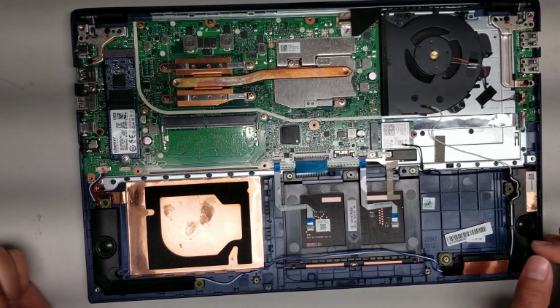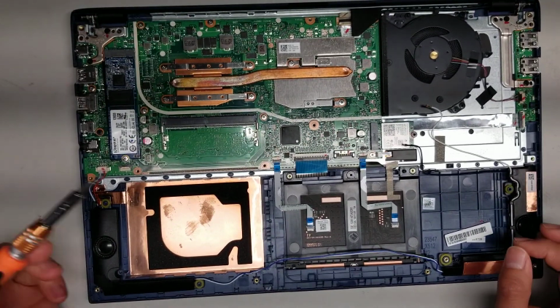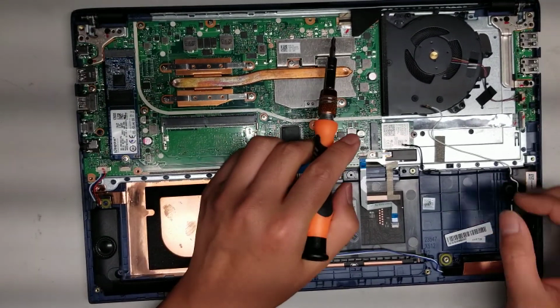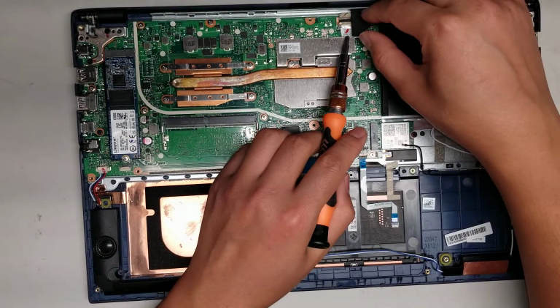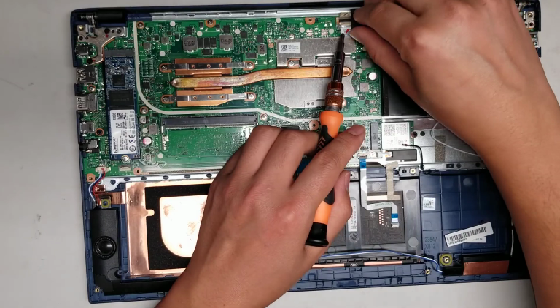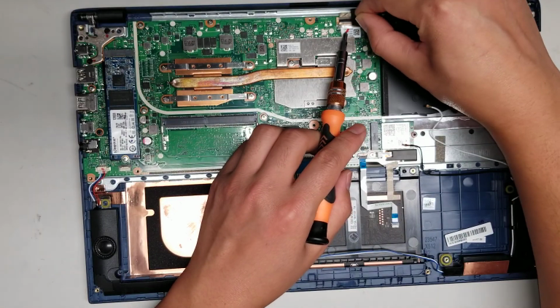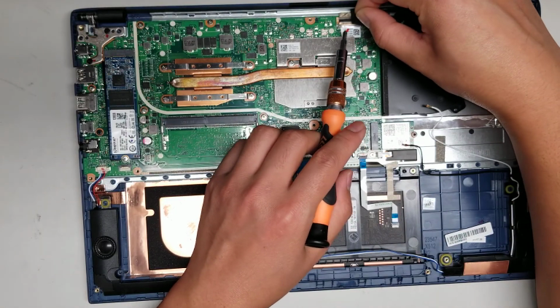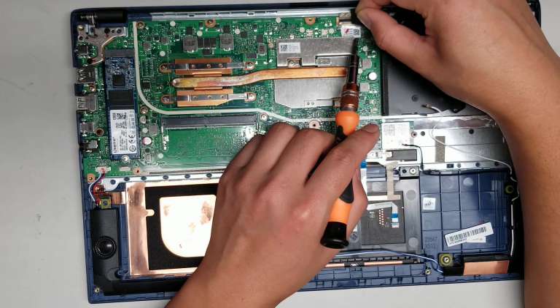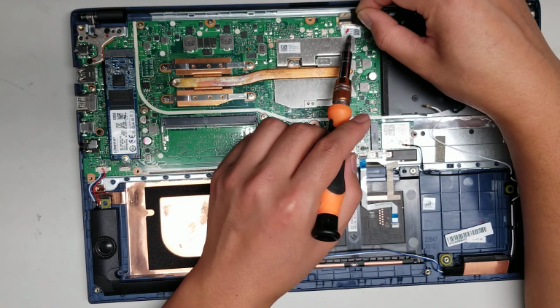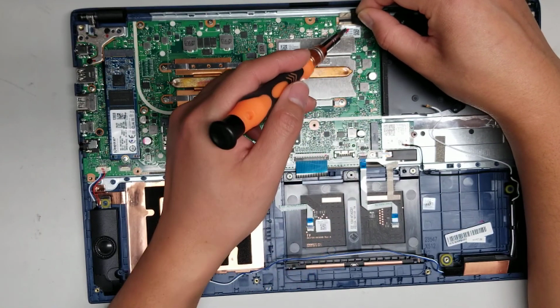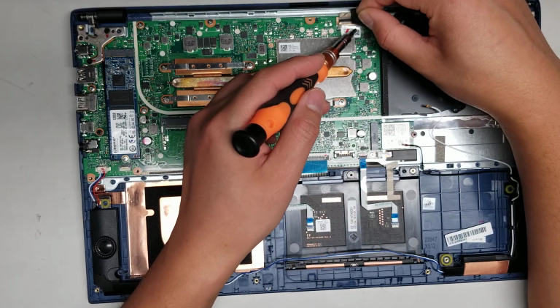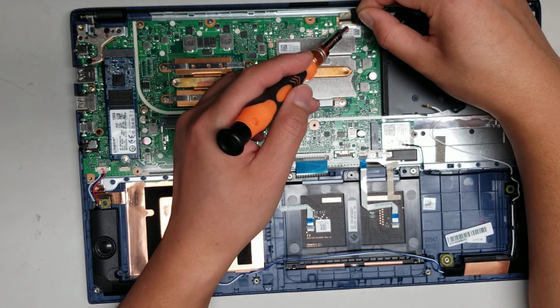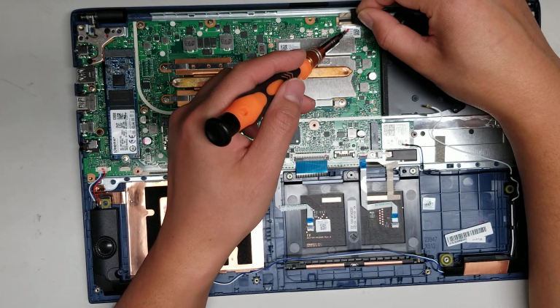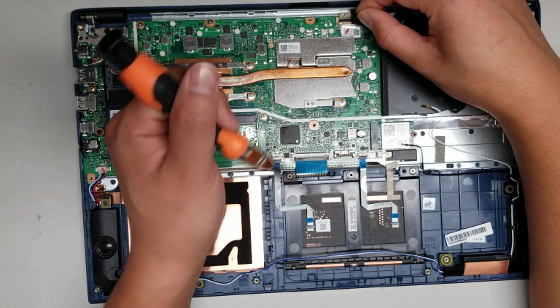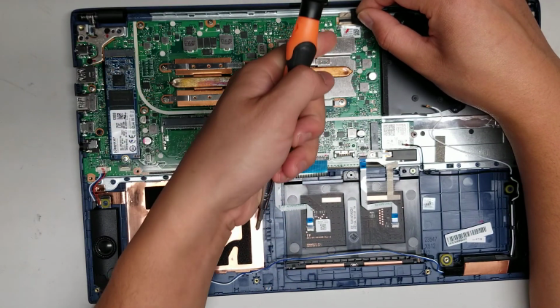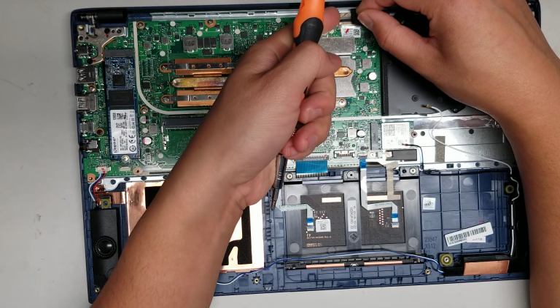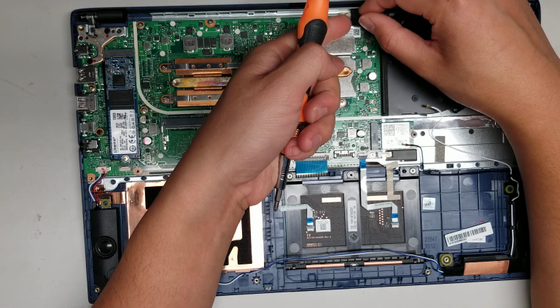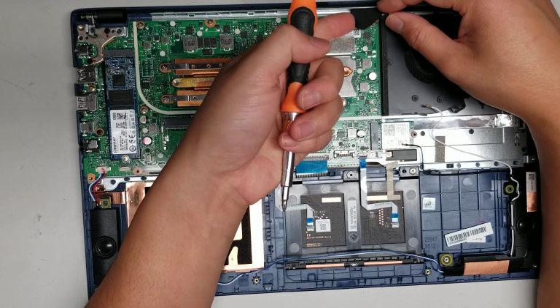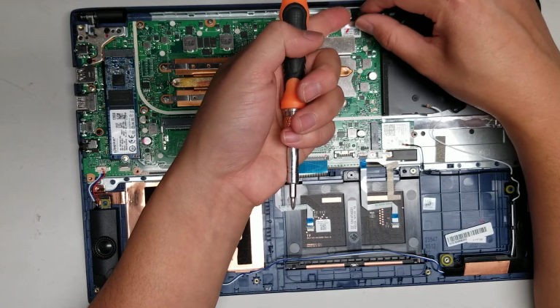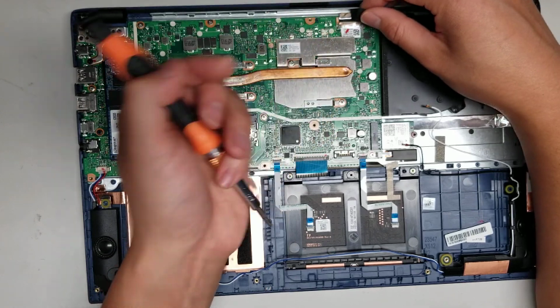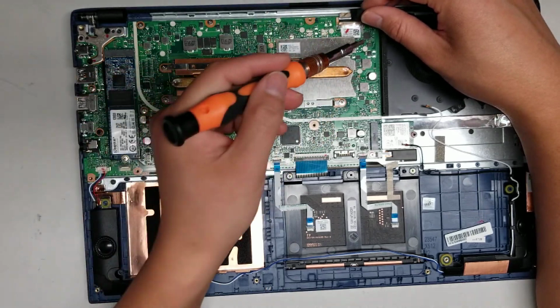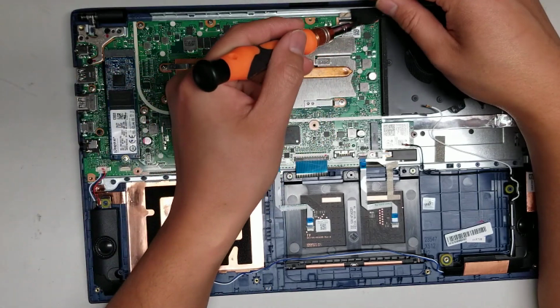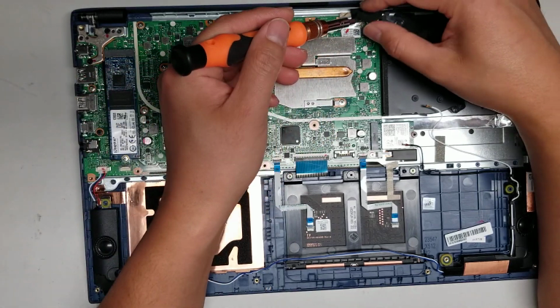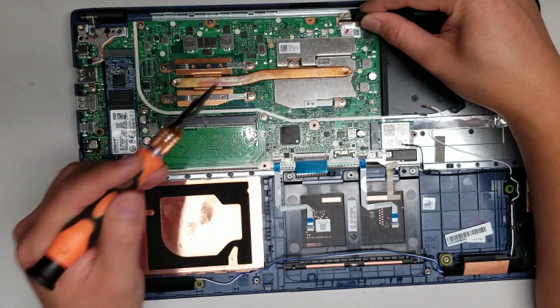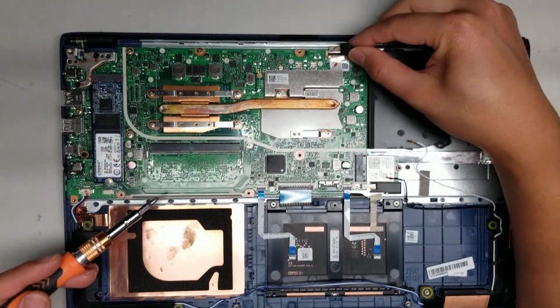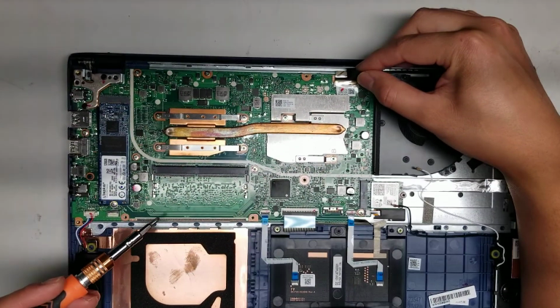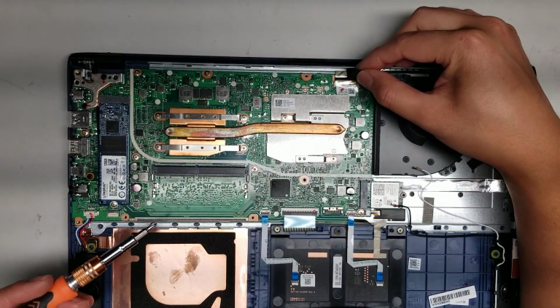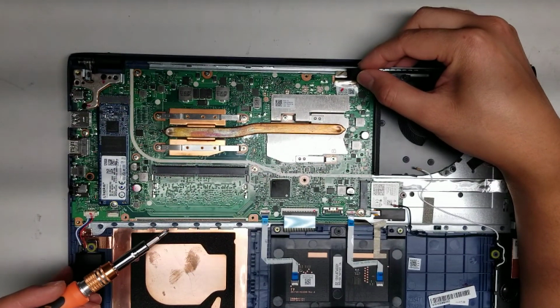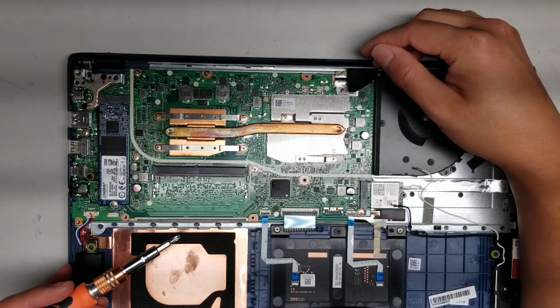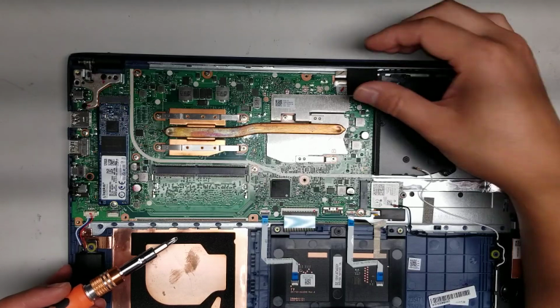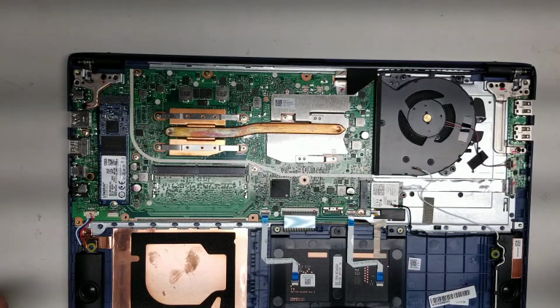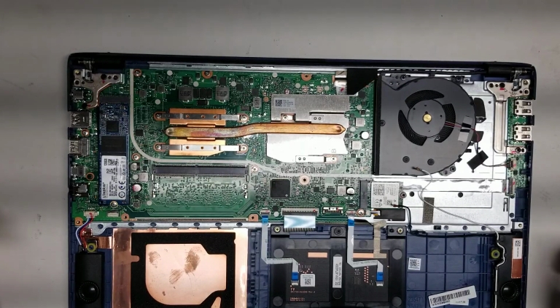That's pretty much it. There's also the LCD connector — there's an adhesive on the clear strip that you can peel up, and then pull it back. You'll probably want to remove the foam as well. It's a pretty standard build.